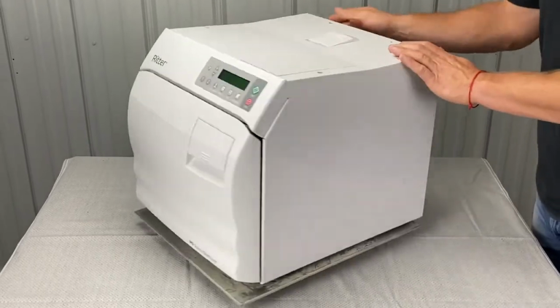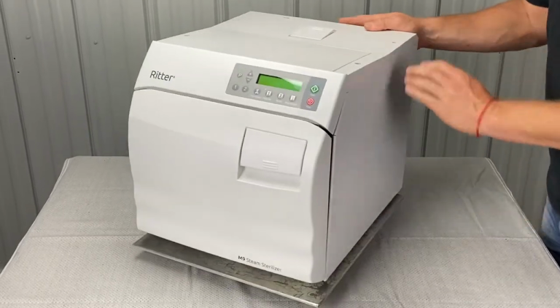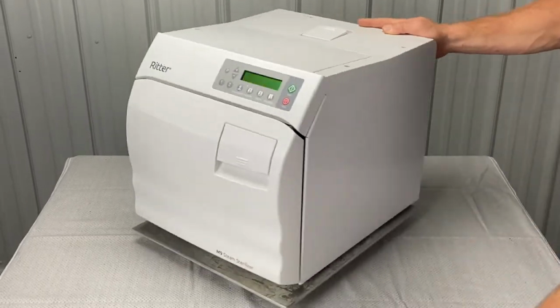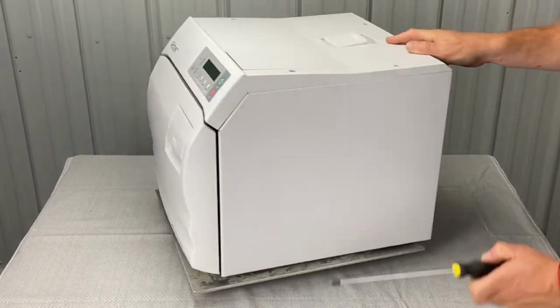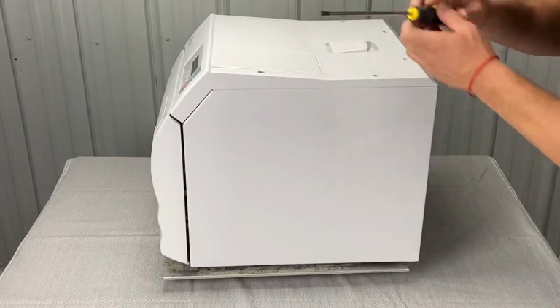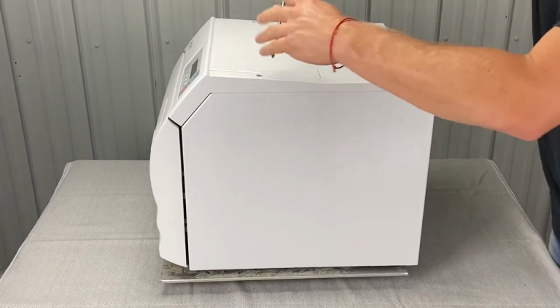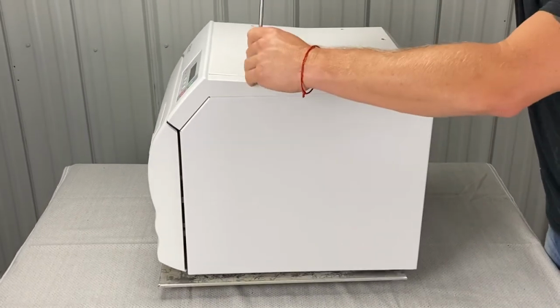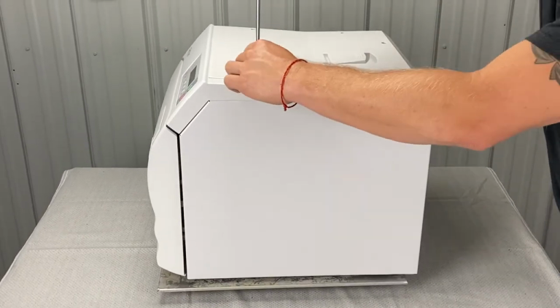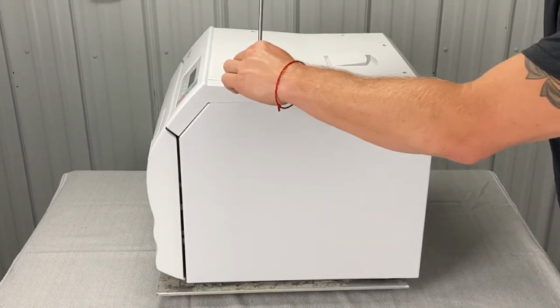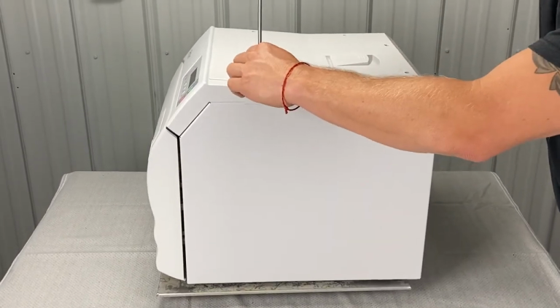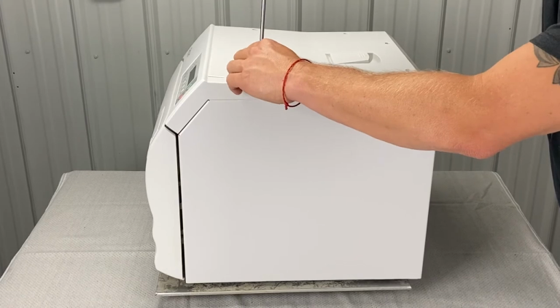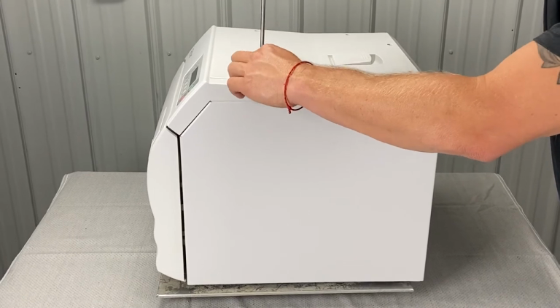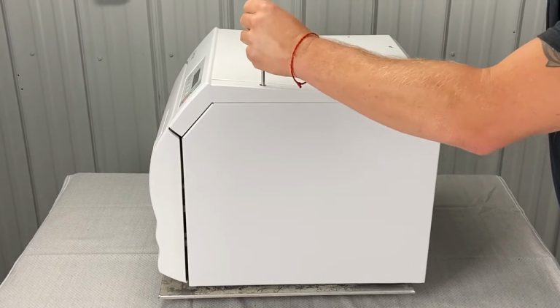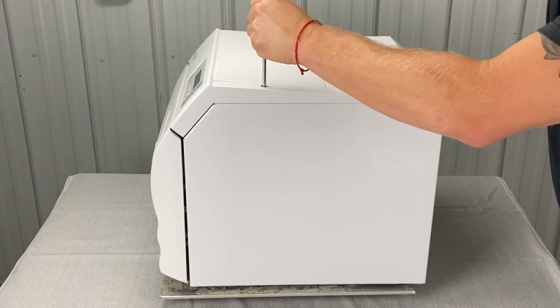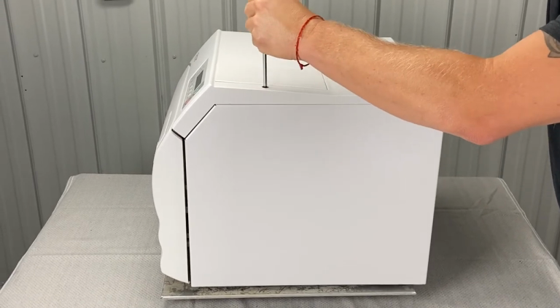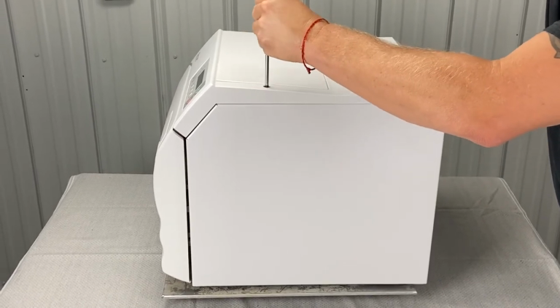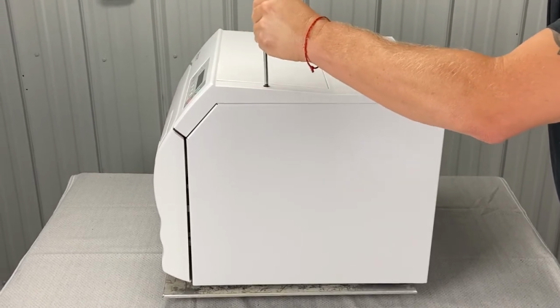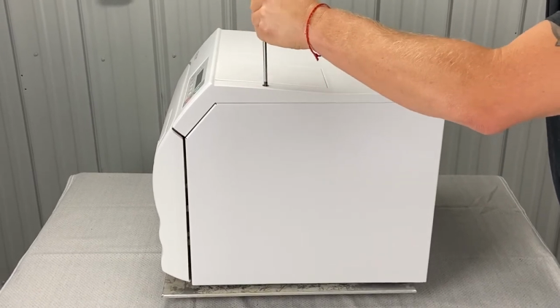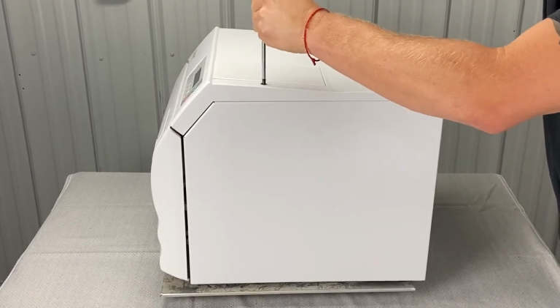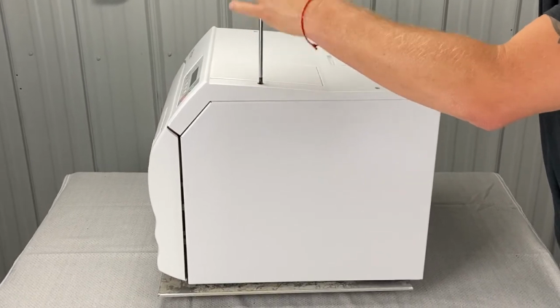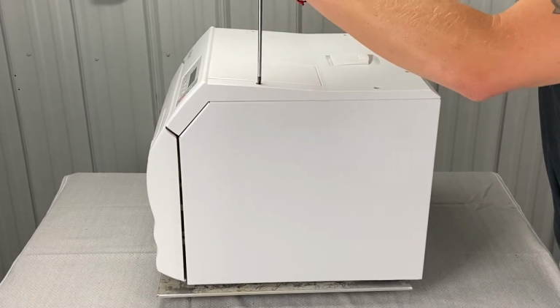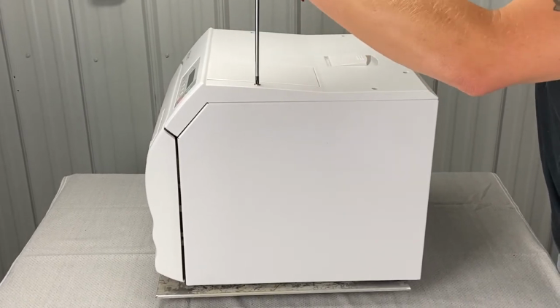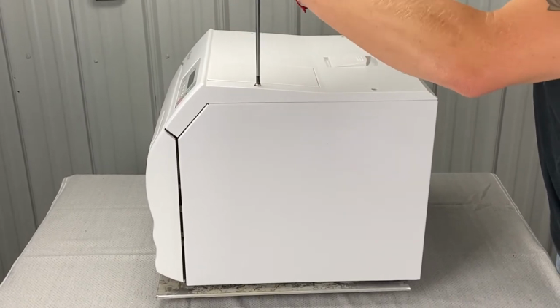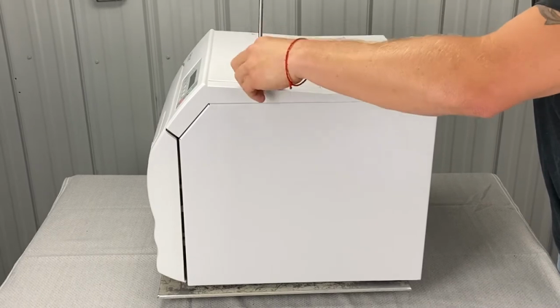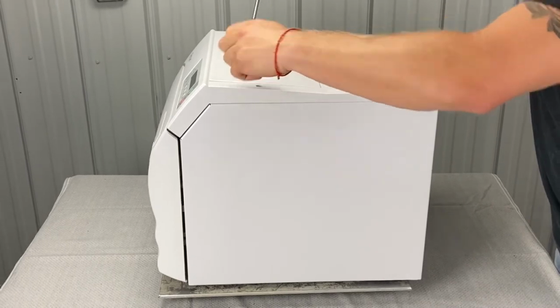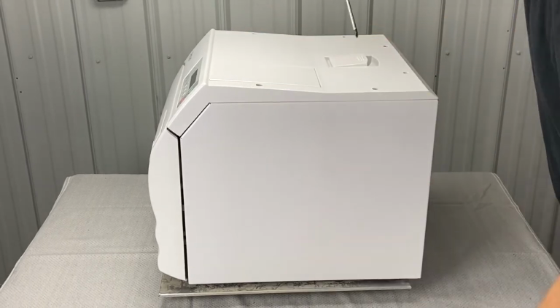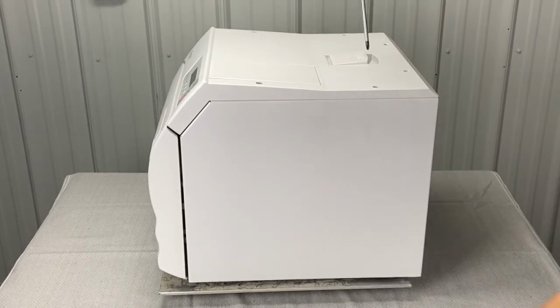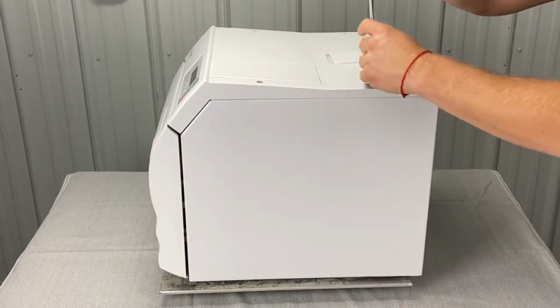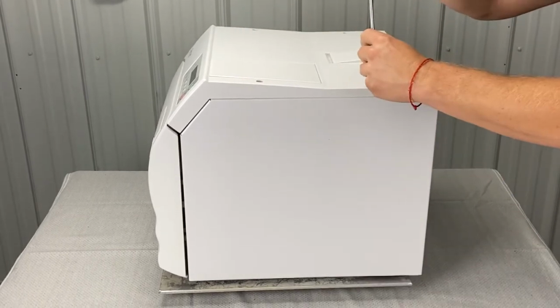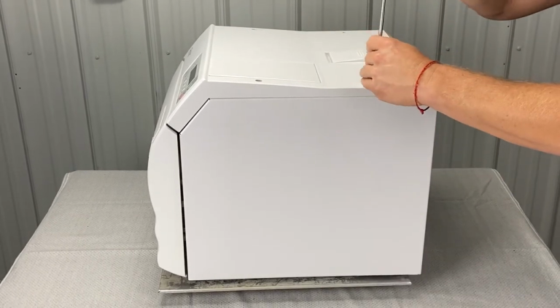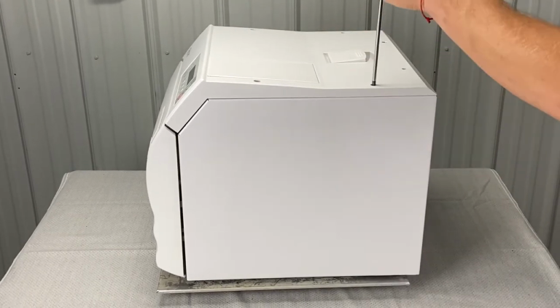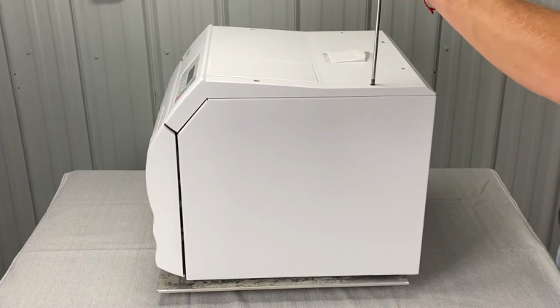What I would start with is either side — it doesn't matter. I'm going to loosen the screw up here. There are four screws on the top. Loosen this screw and set it aside — don't lose them, they're a specific size.